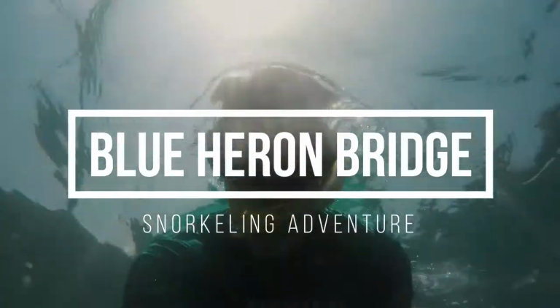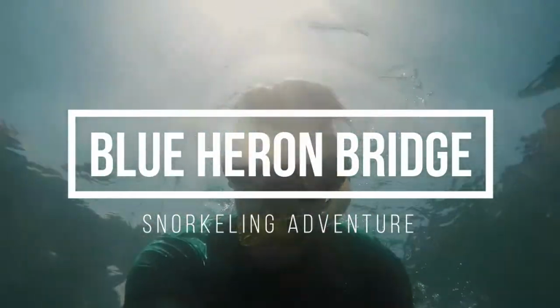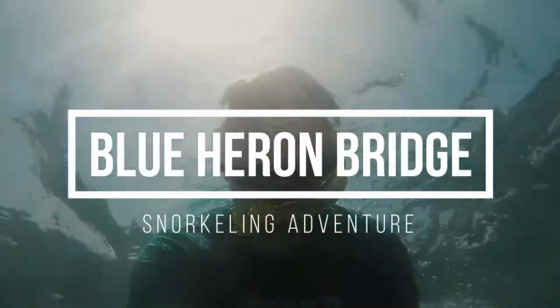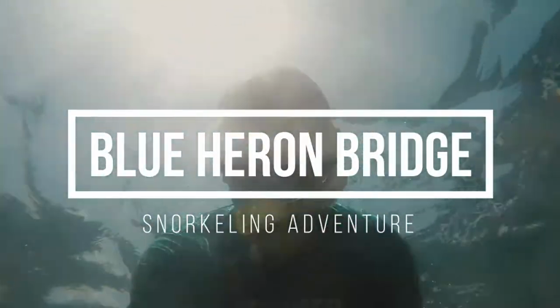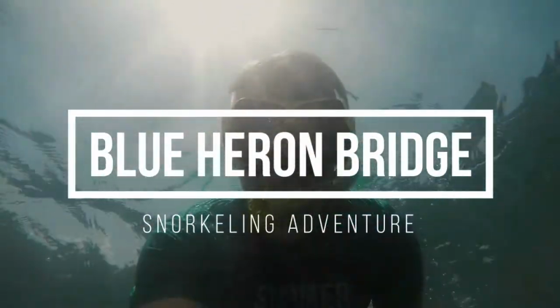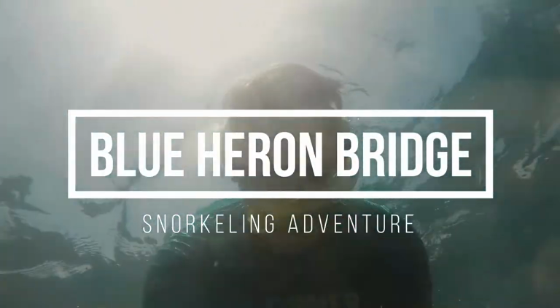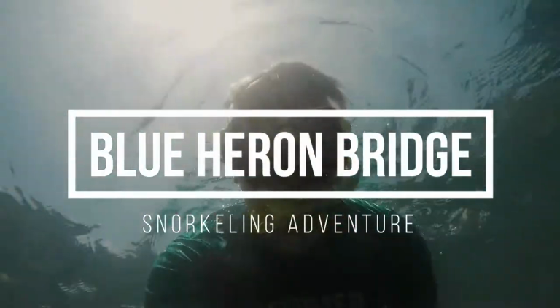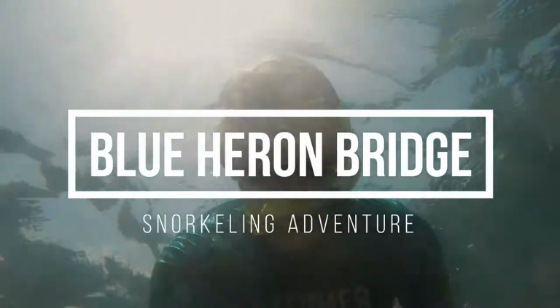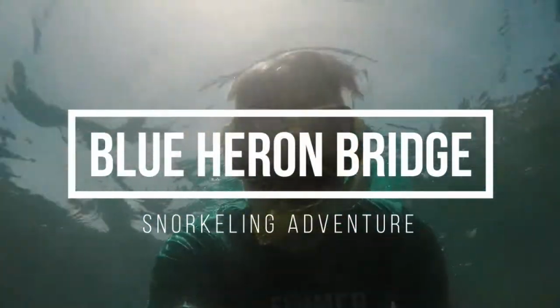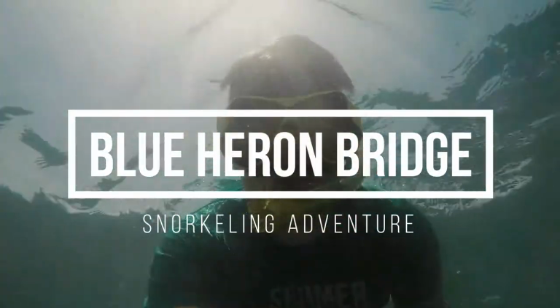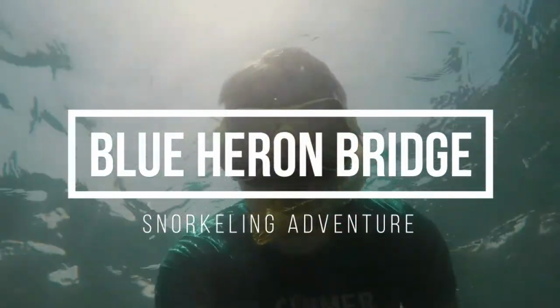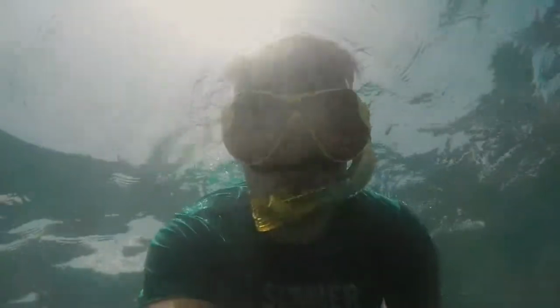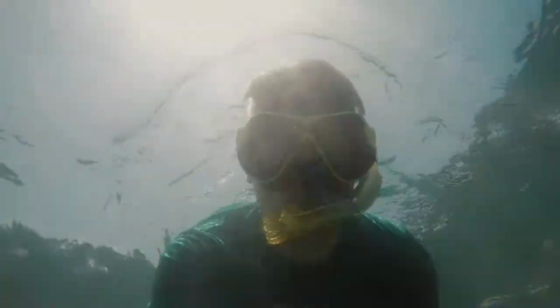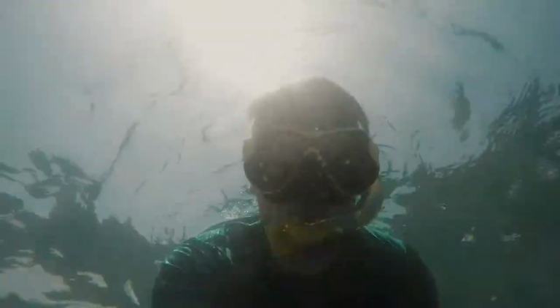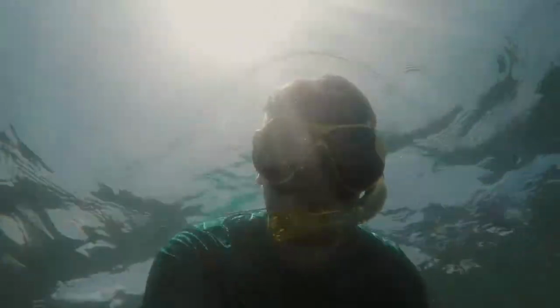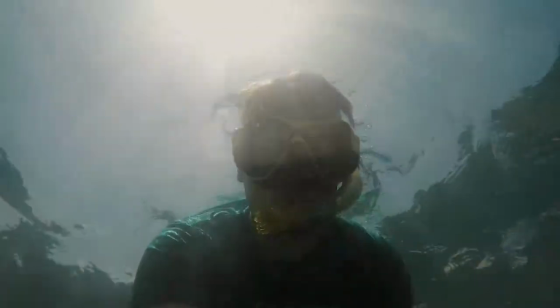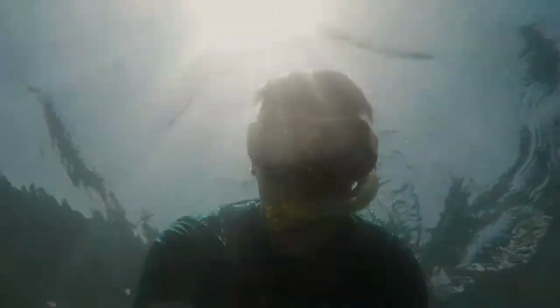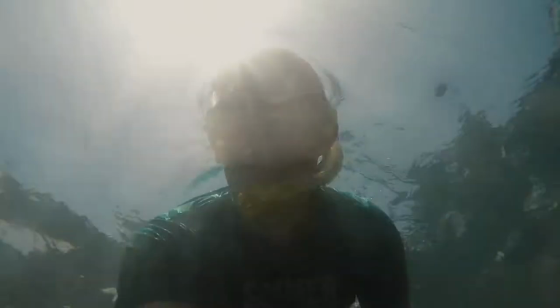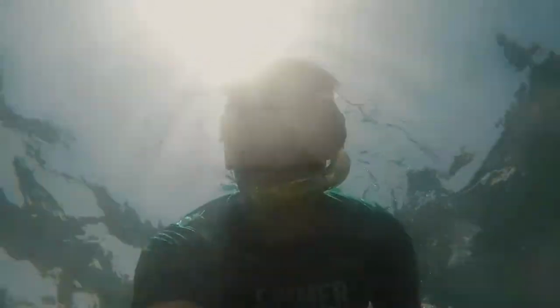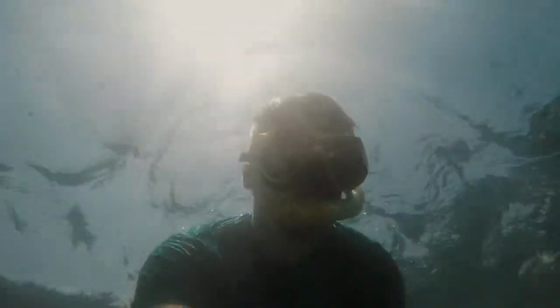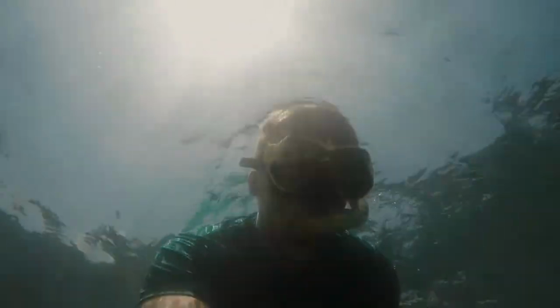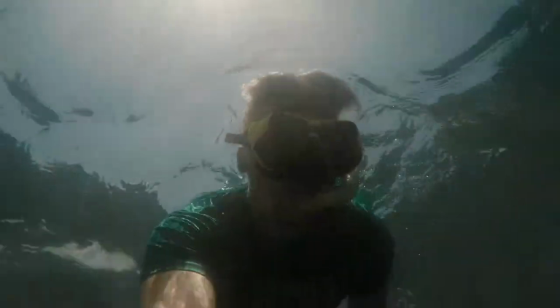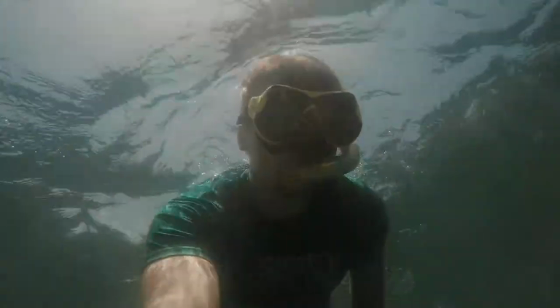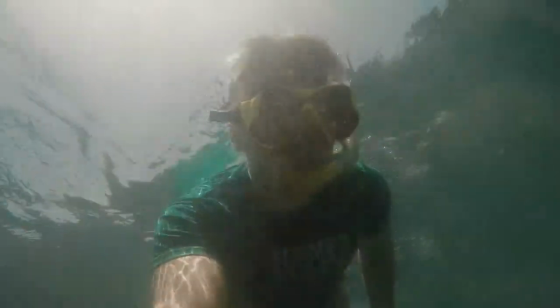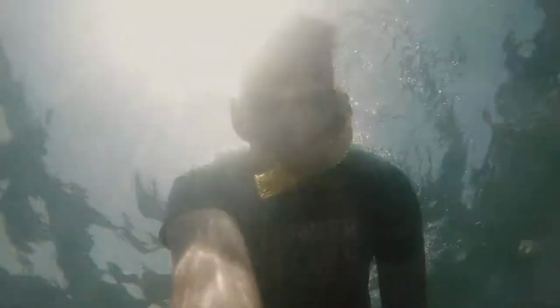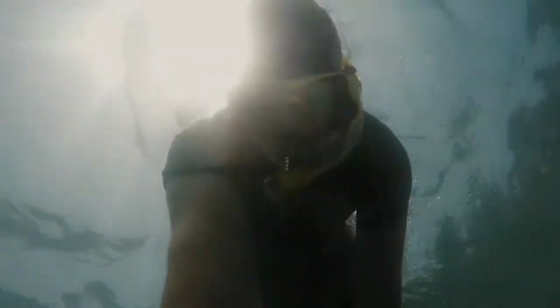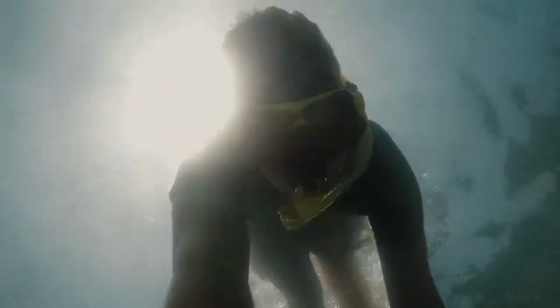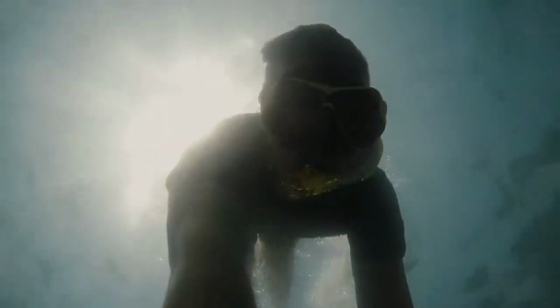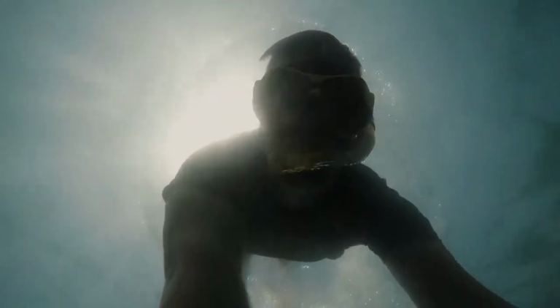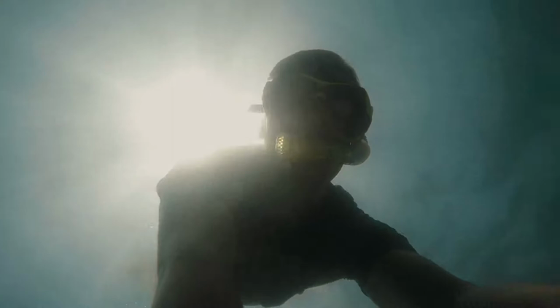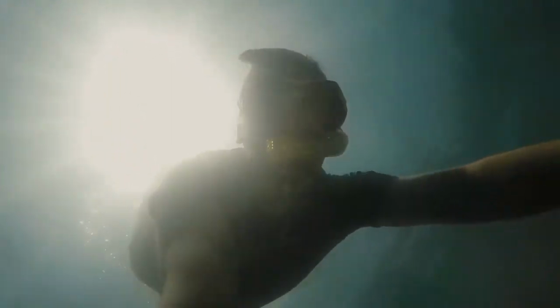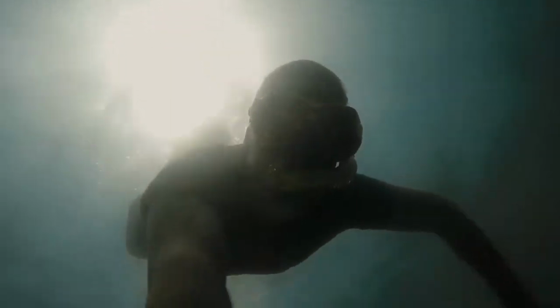What's going on guys, Justin here from It's Actually Science, and today I'm coming at you with a video about Blue Heron Bridge in Riviera Beach, Florida.